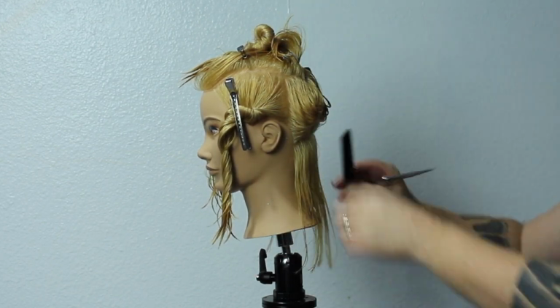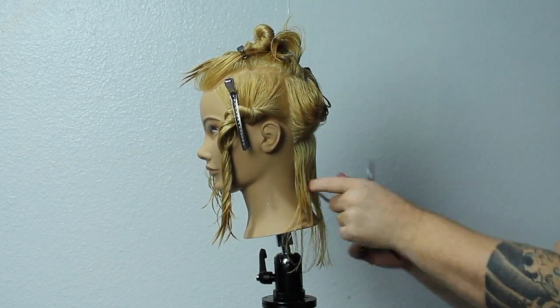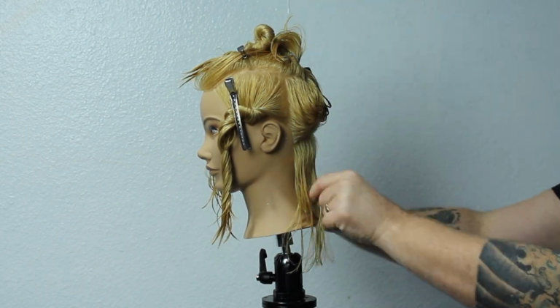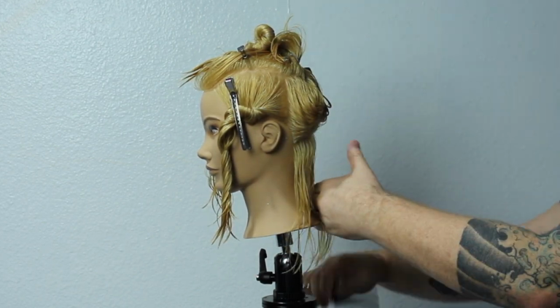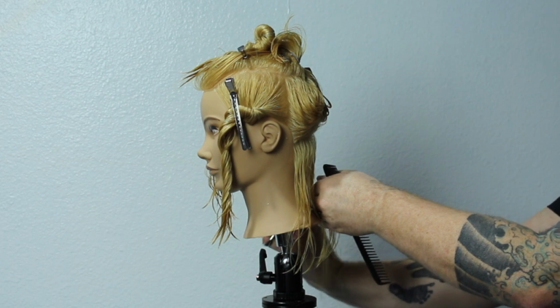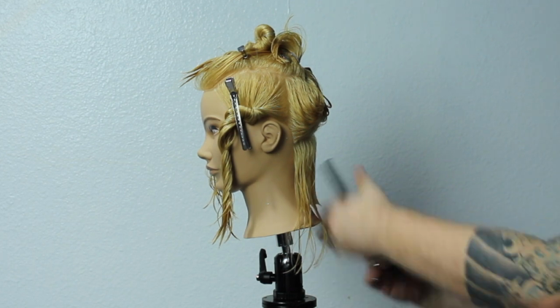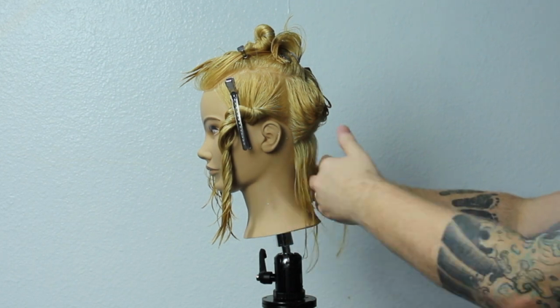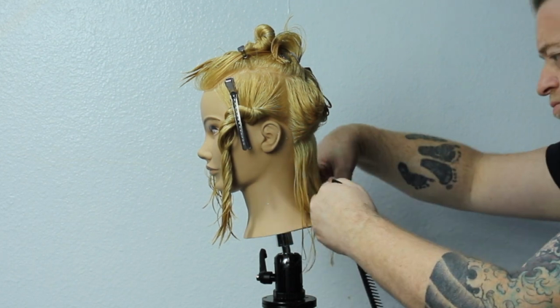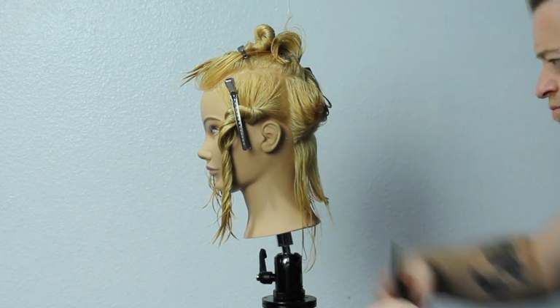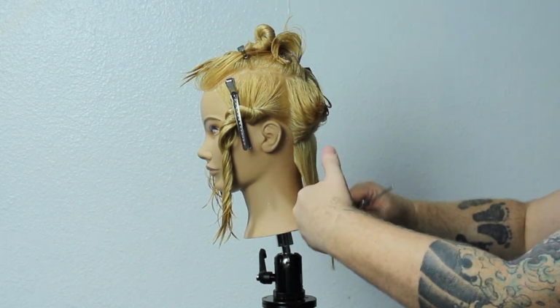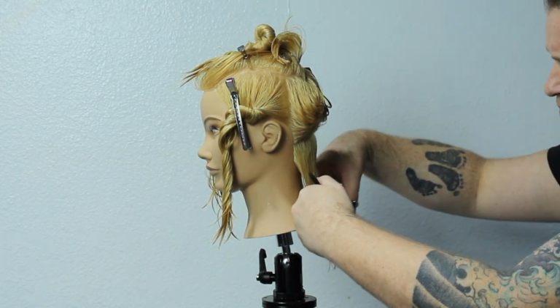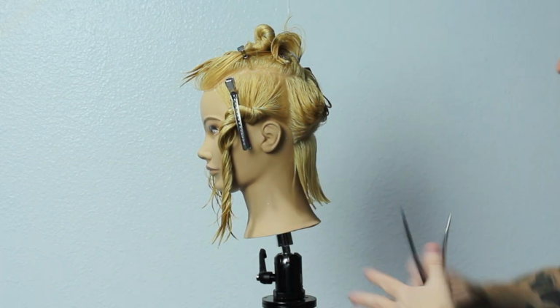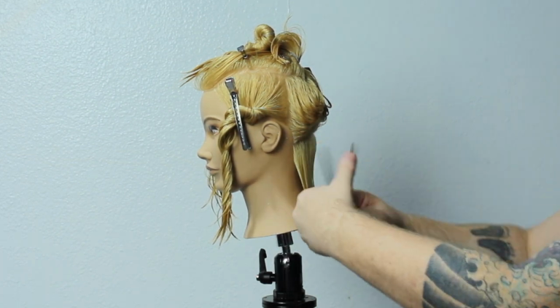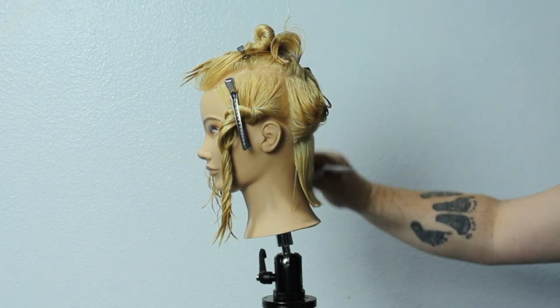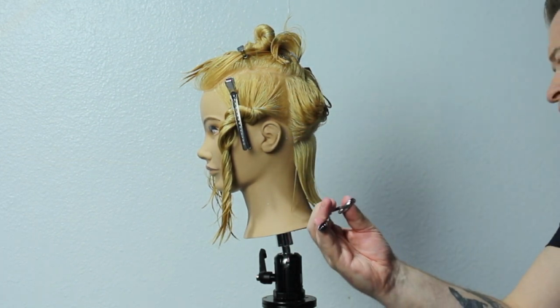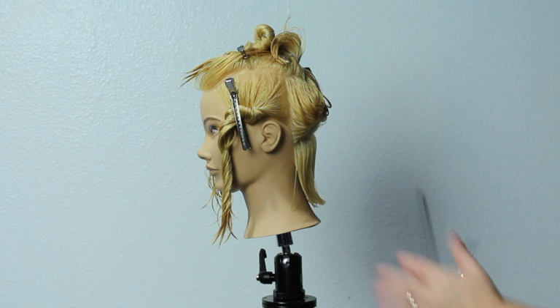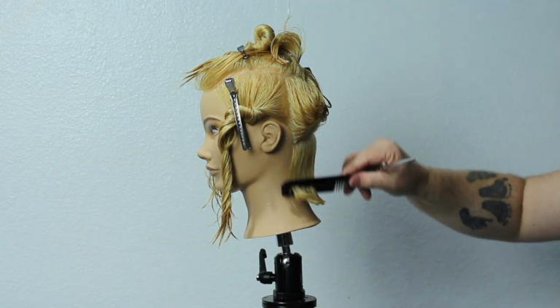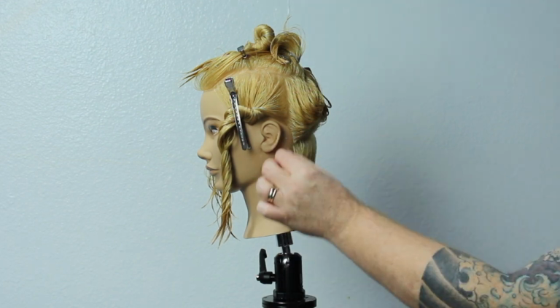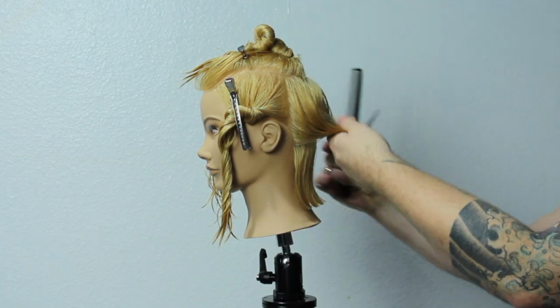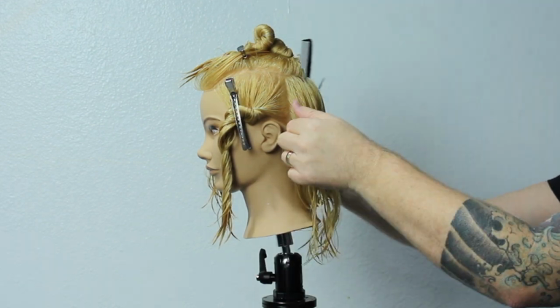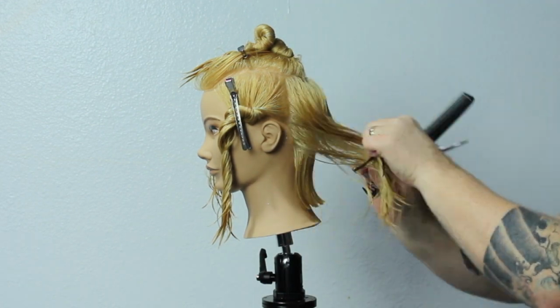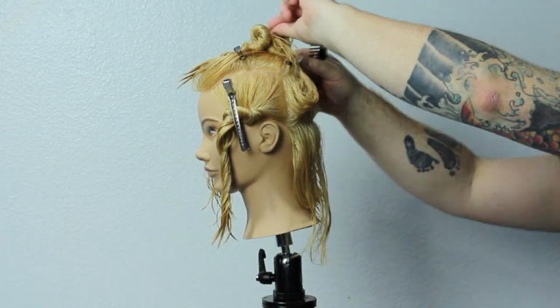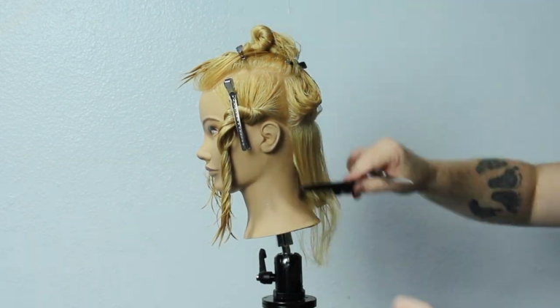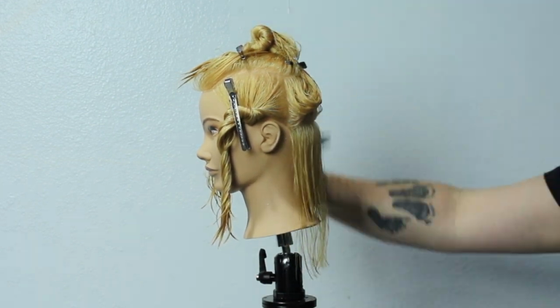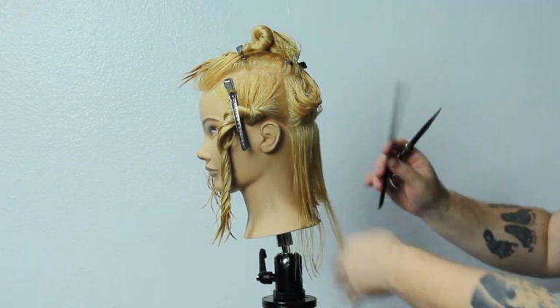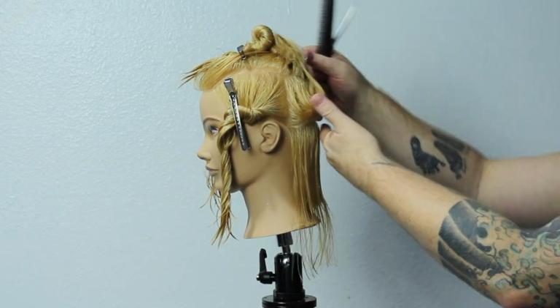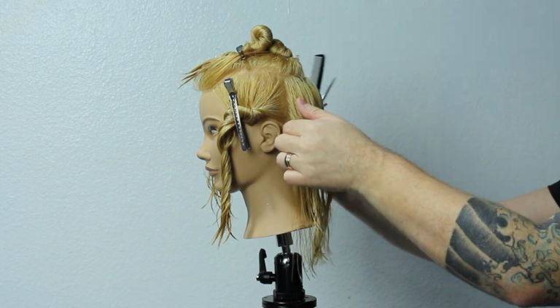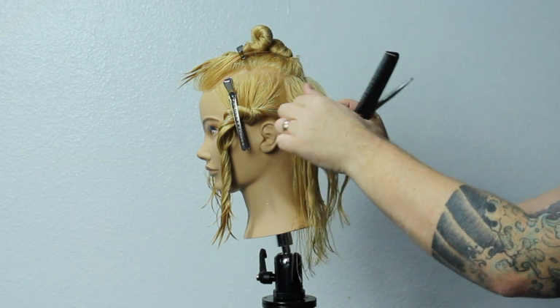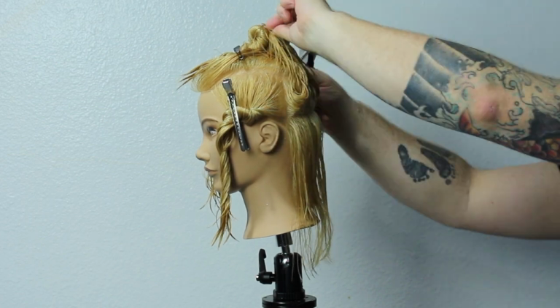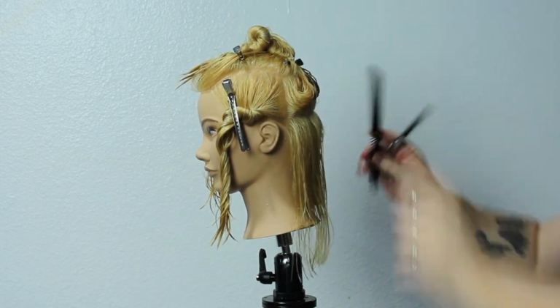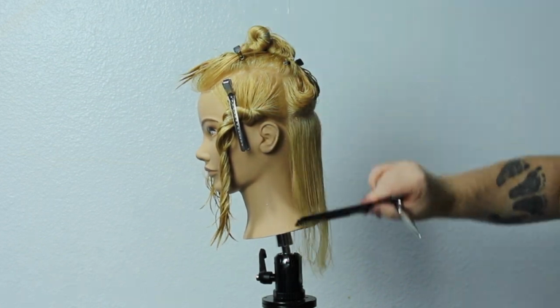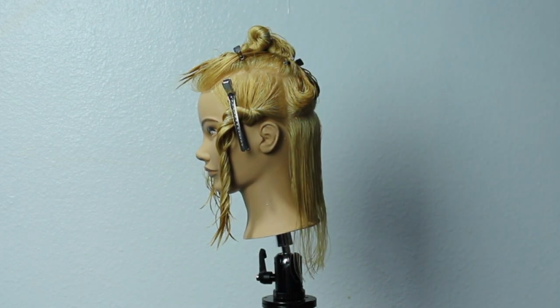I should mention that I did put some David Troy Serum in this before I started the haircut because I like to cut with a little bit of product in the hair. We're just going to work all the way up to the occipital bone before we start creating that graduation or the round layers.